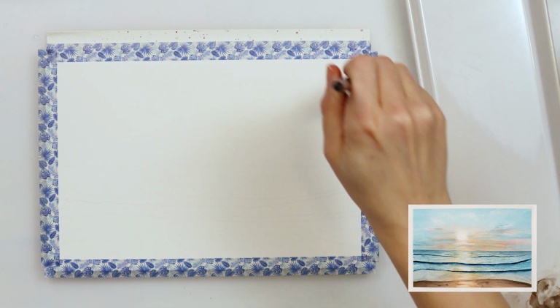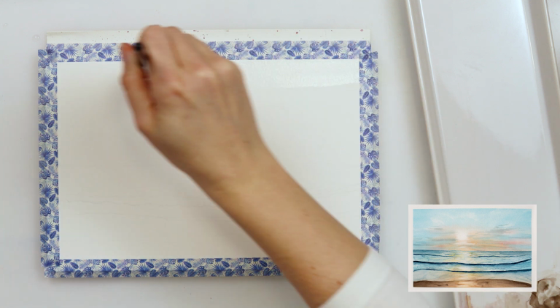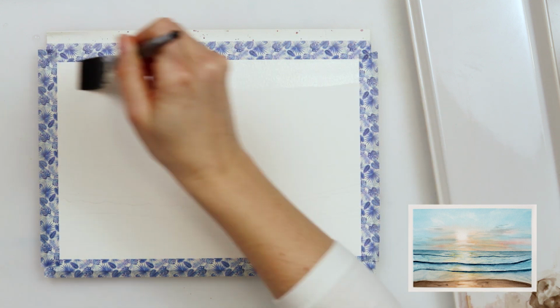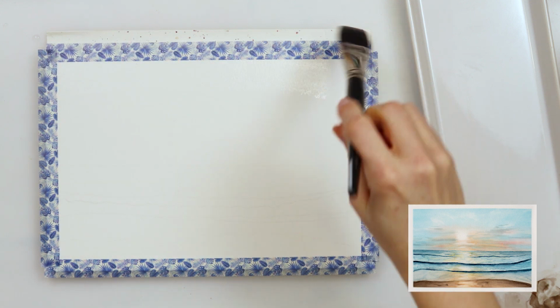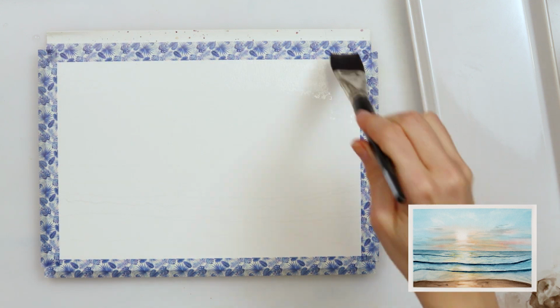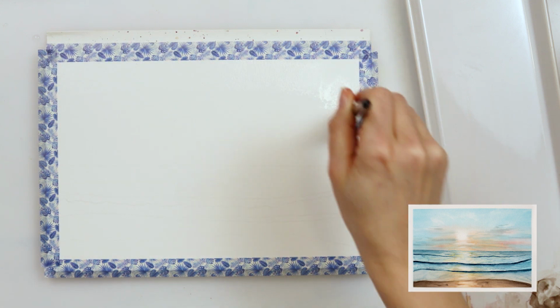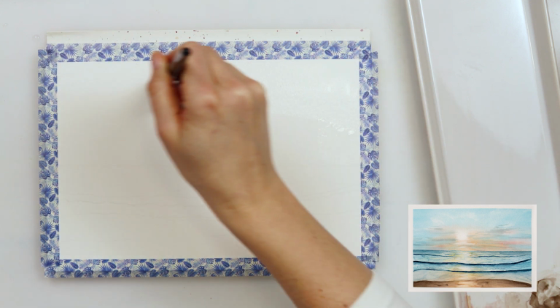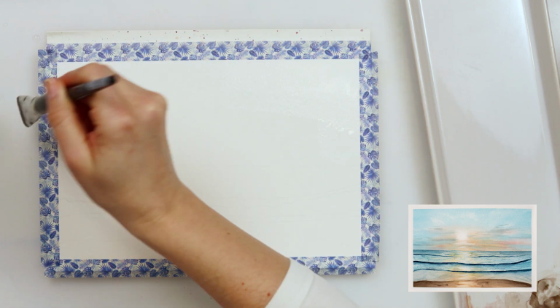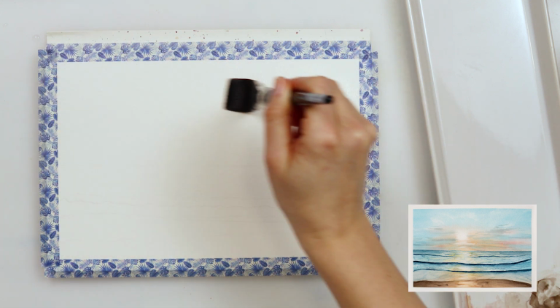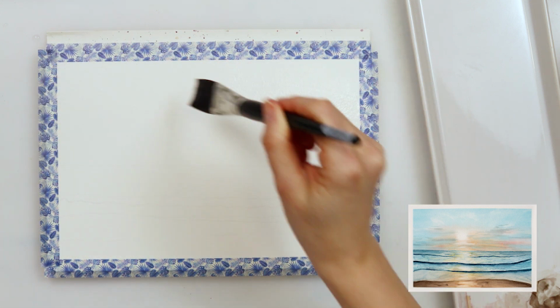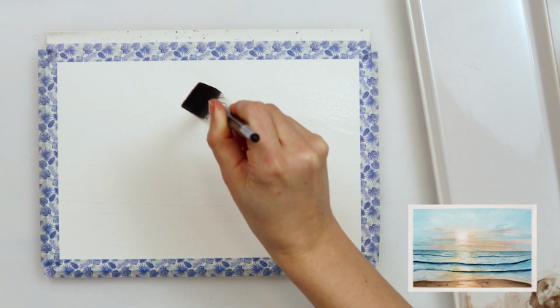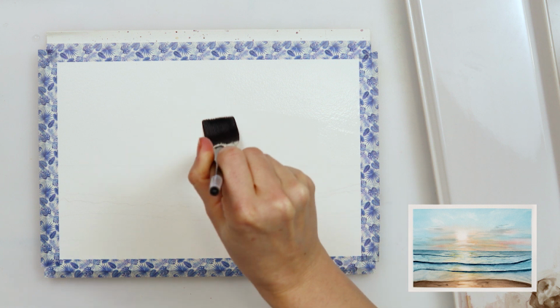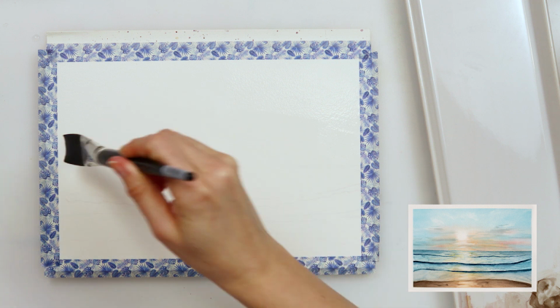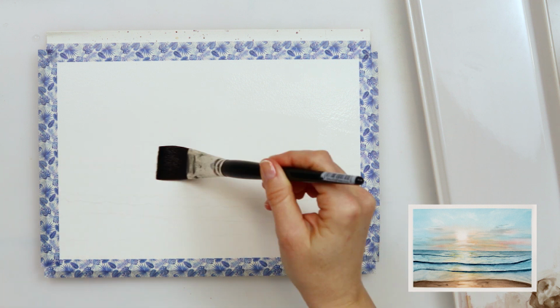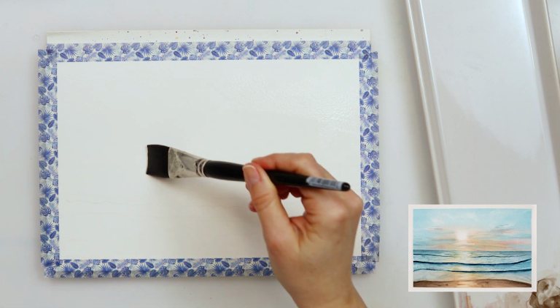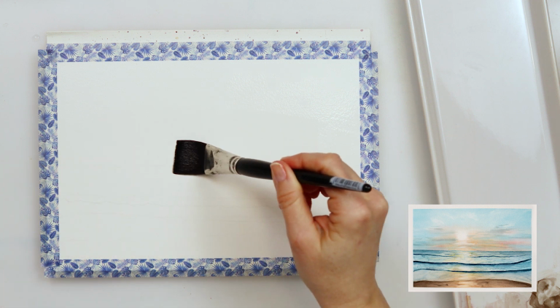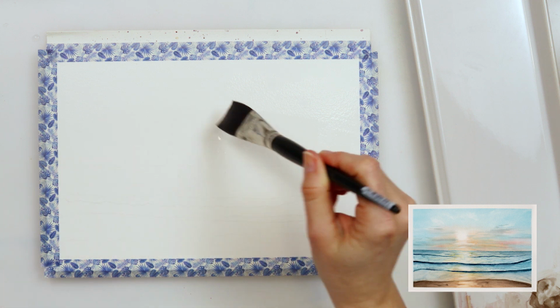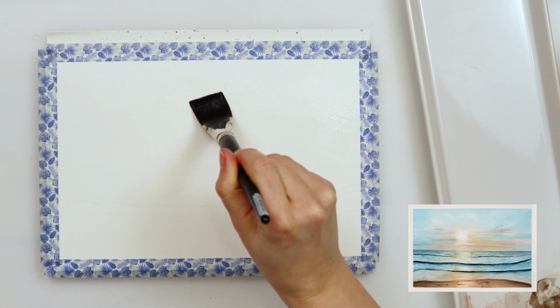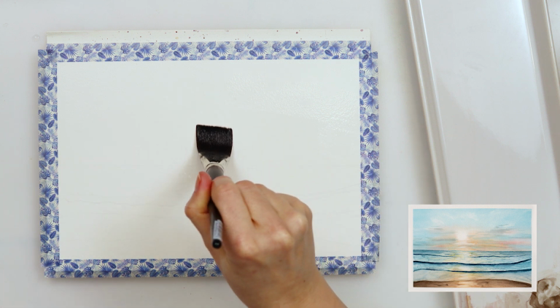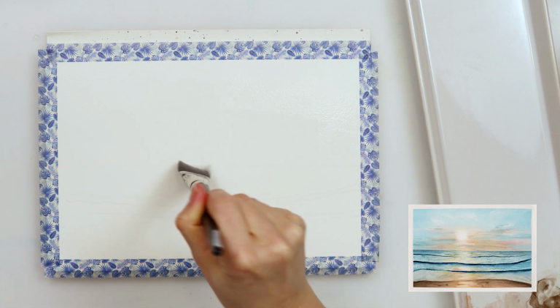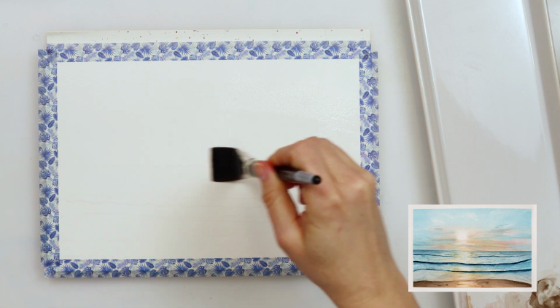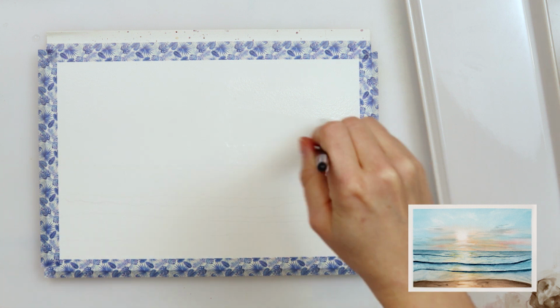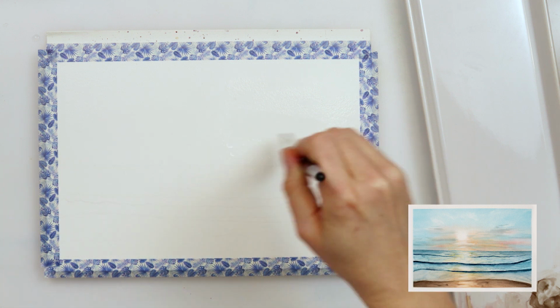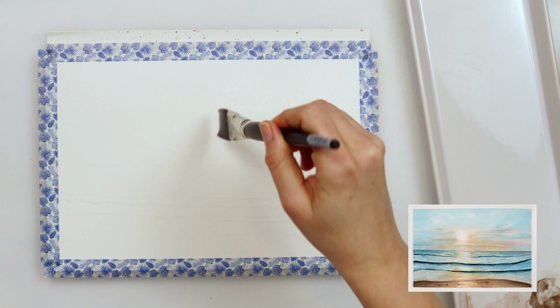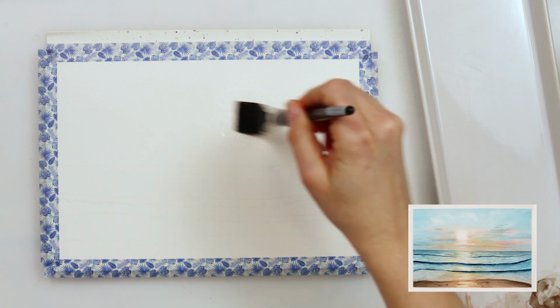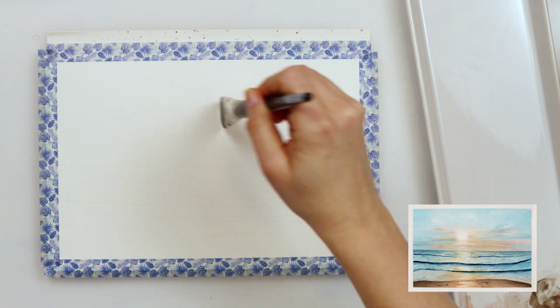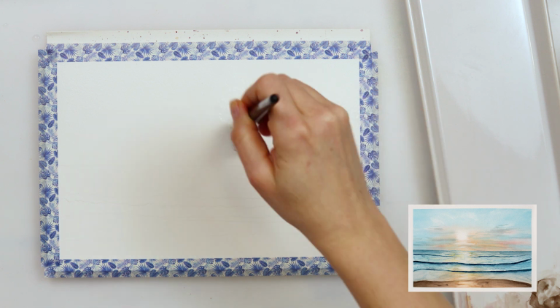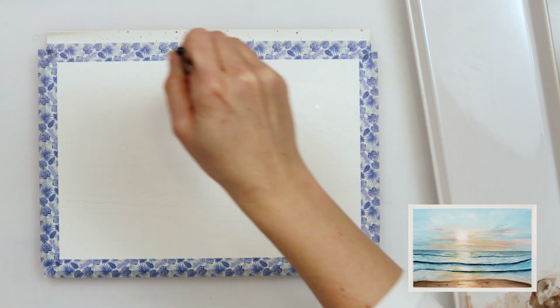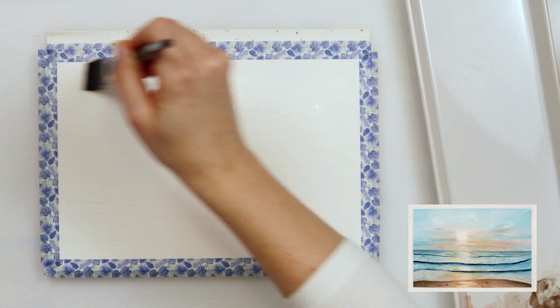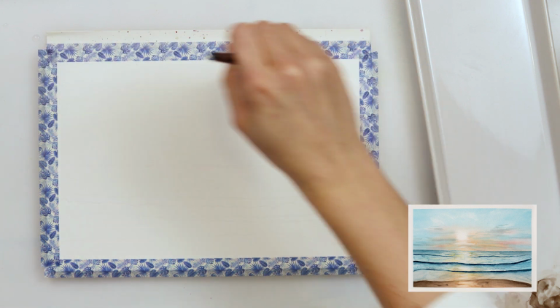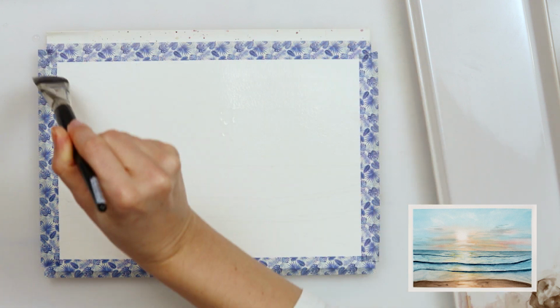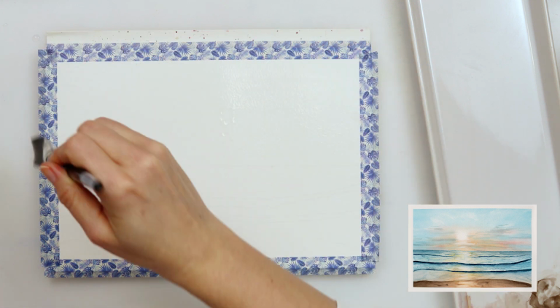The next thing I did is pre-wet my paper, and I was careful not to wet the part where the sun is because I don't want my paint to bleed into that, so I wet it around it.